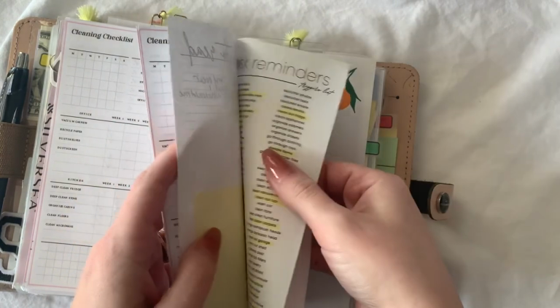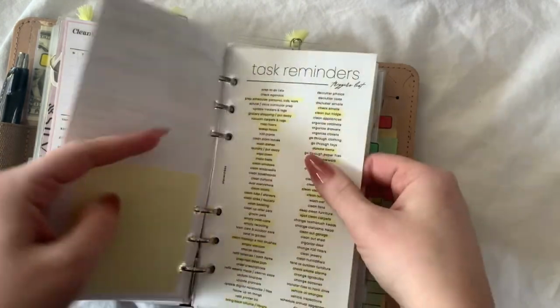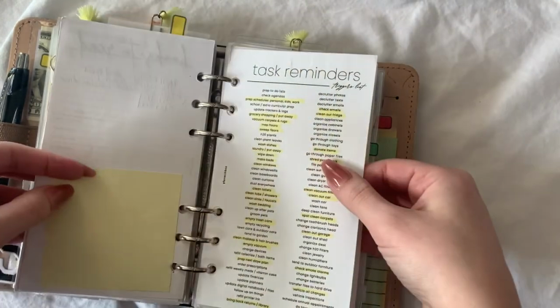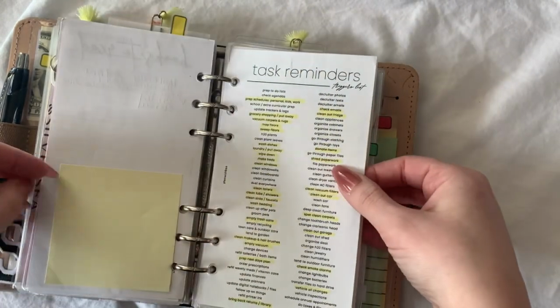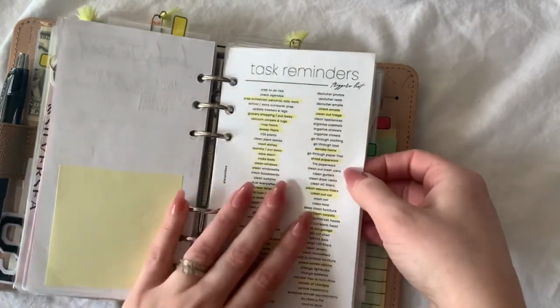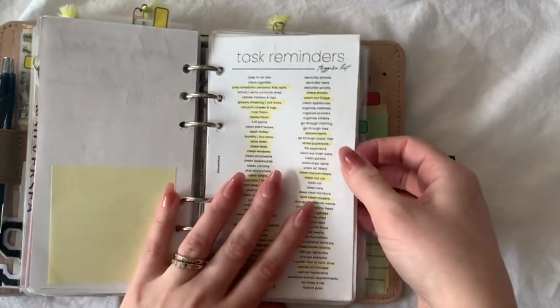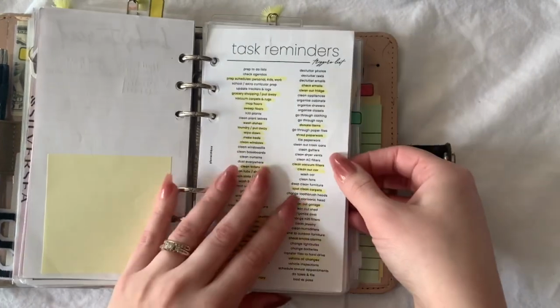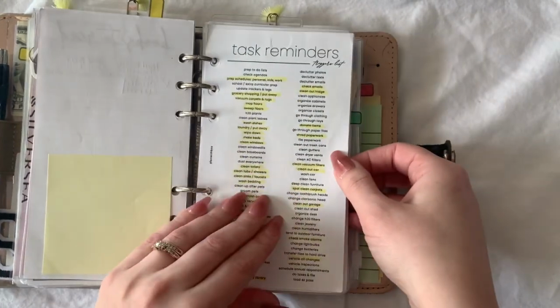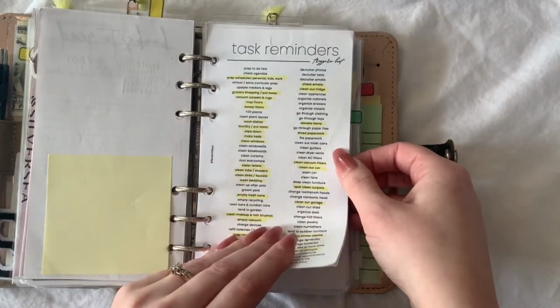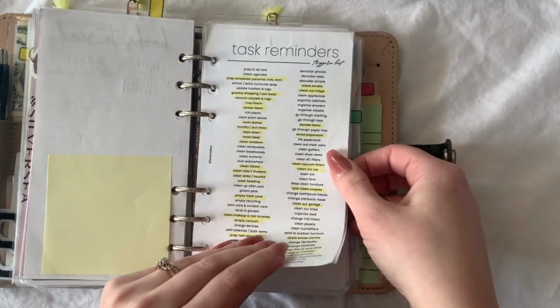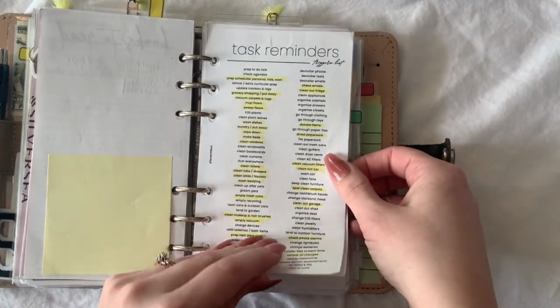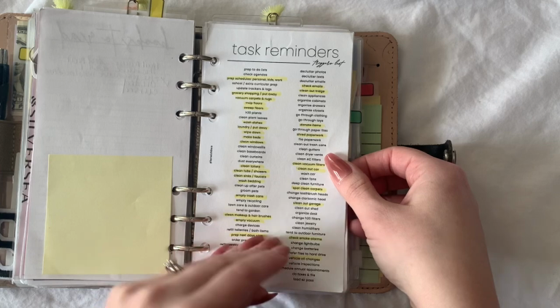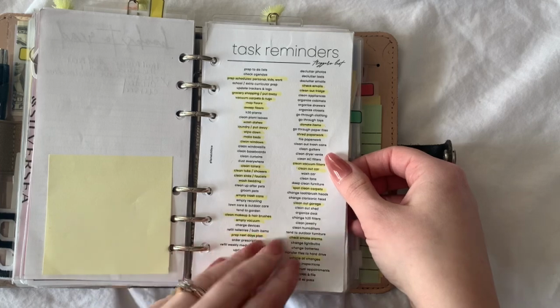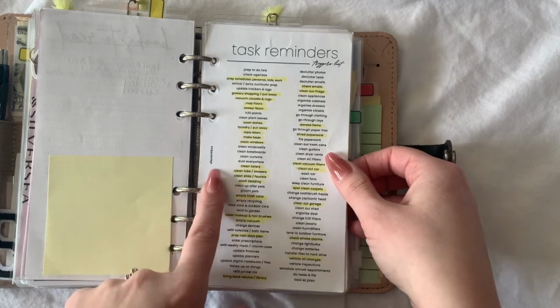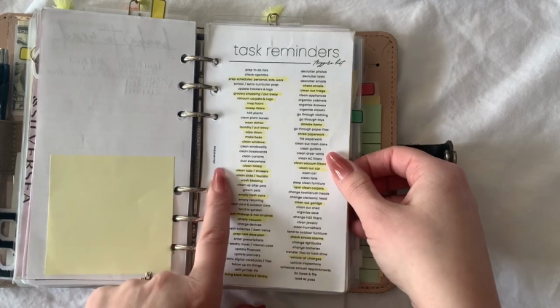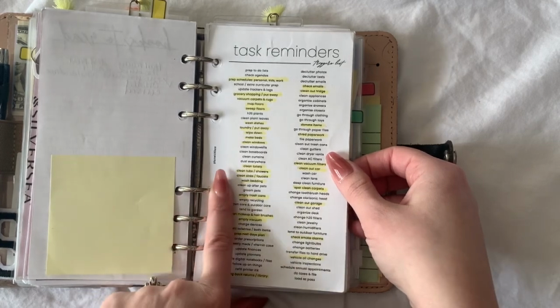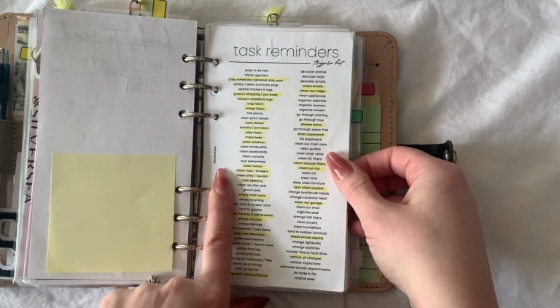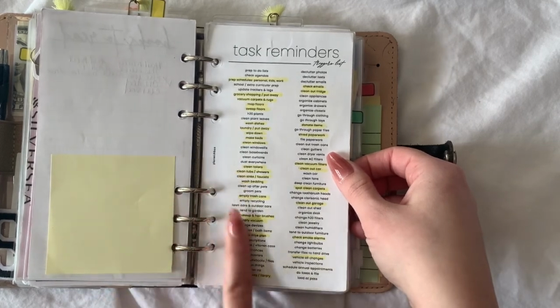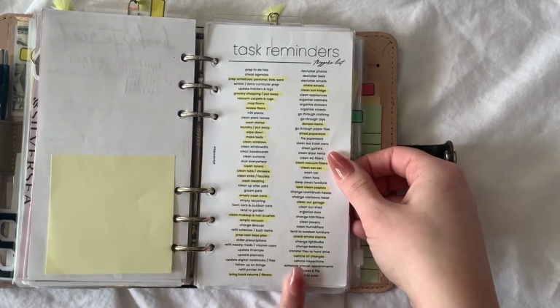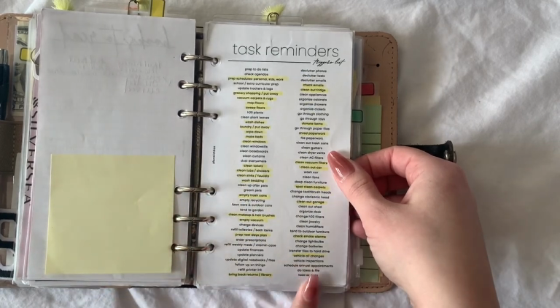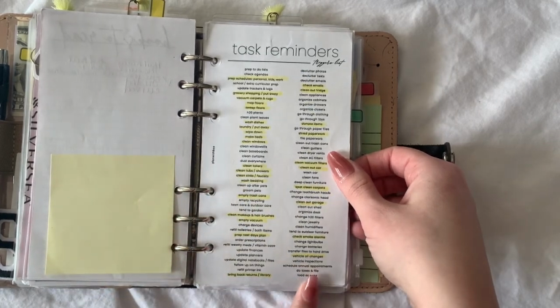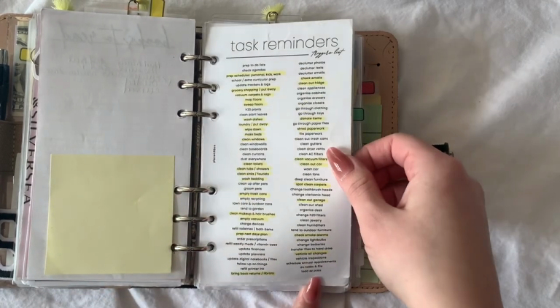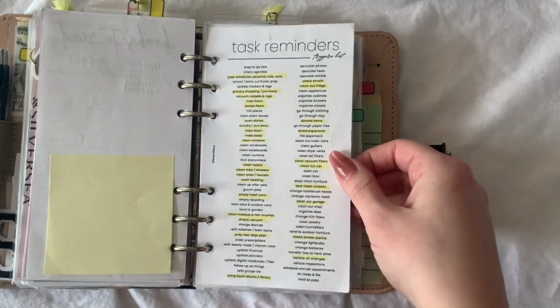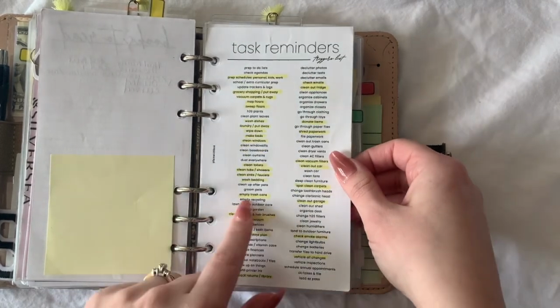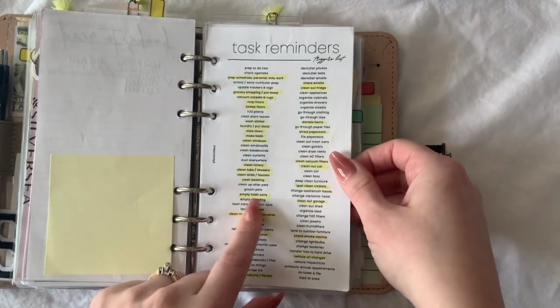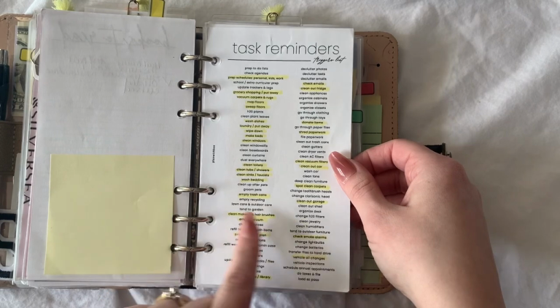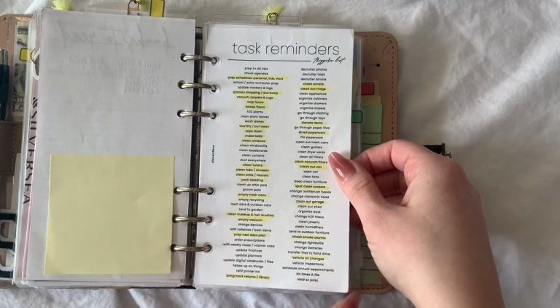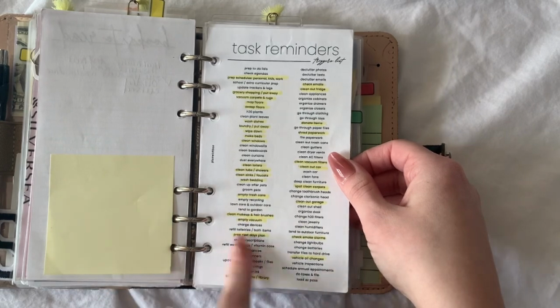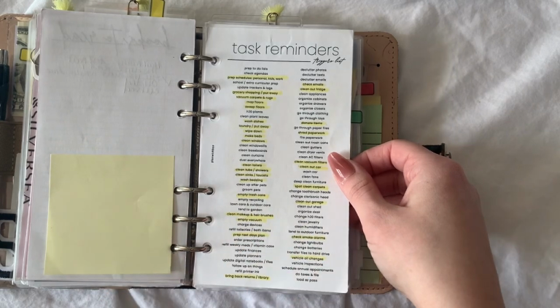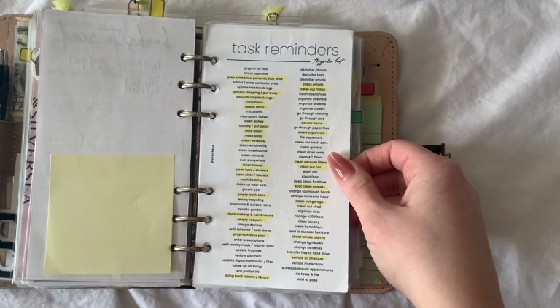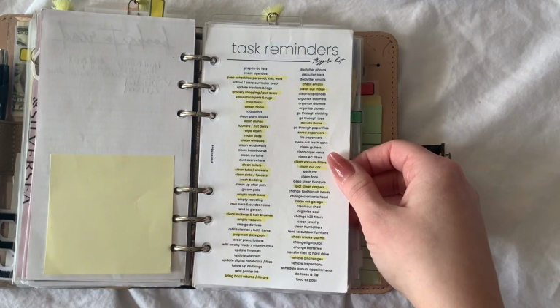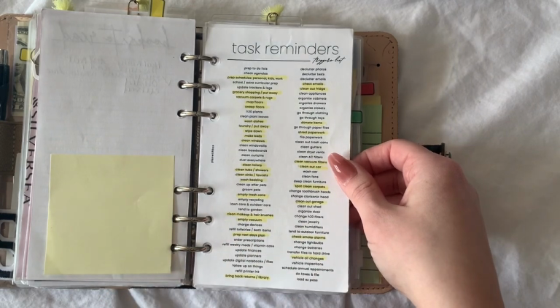I have this task reminders trigger list — it's from Playing with B, it's a freebie on her website. I just highlighted the ones I liked.